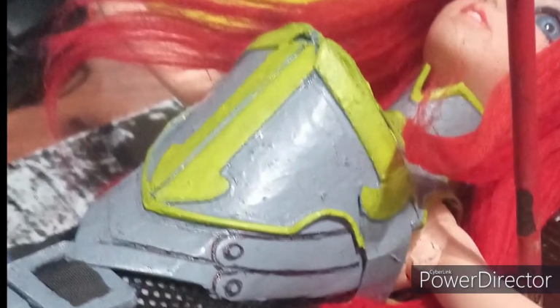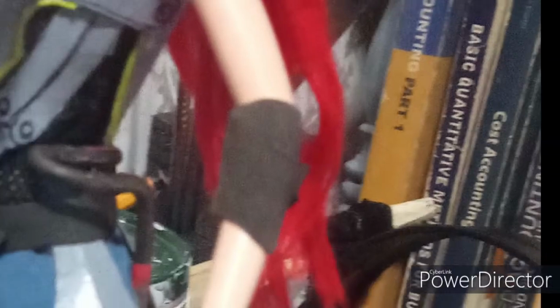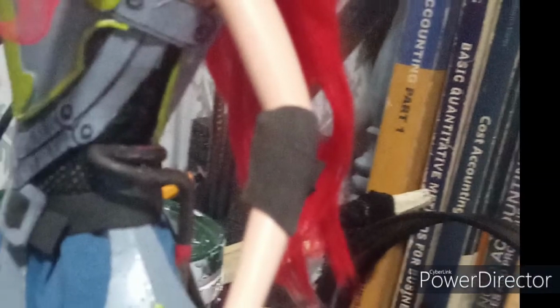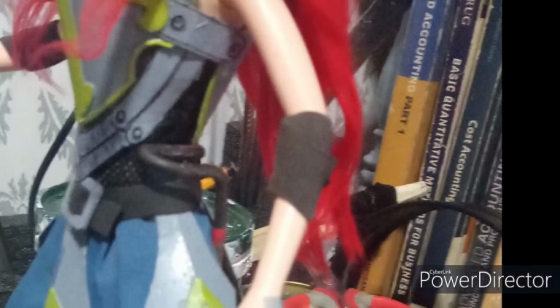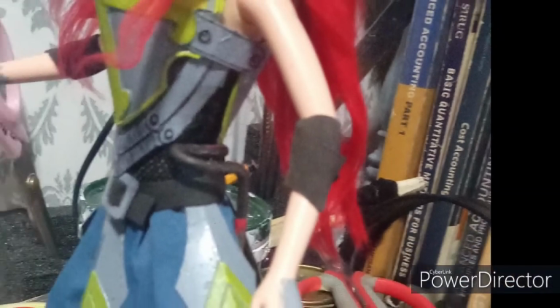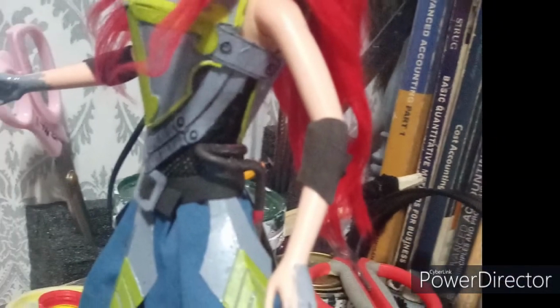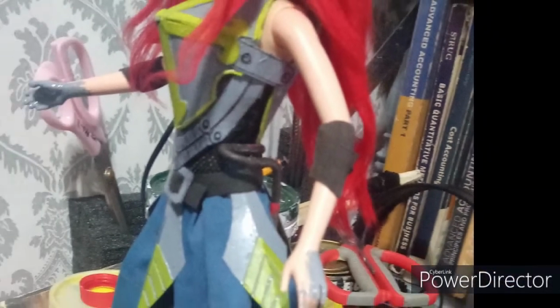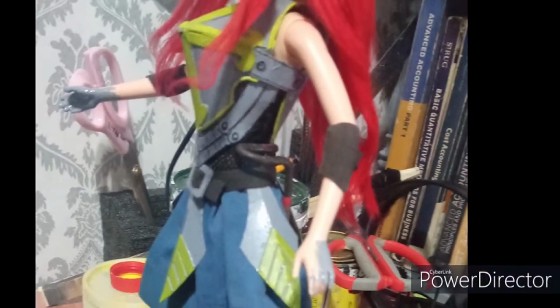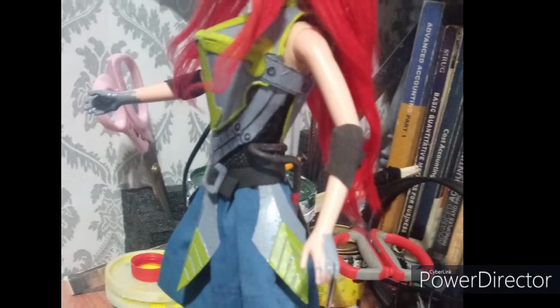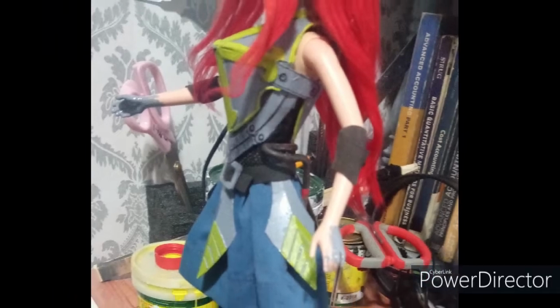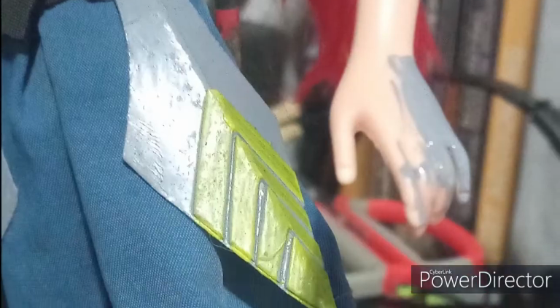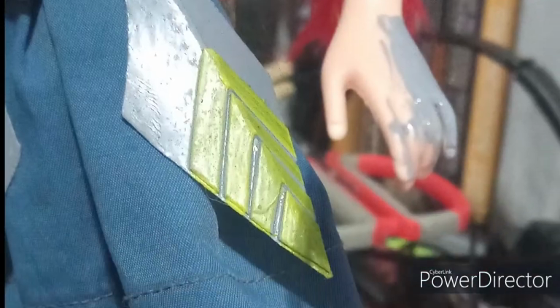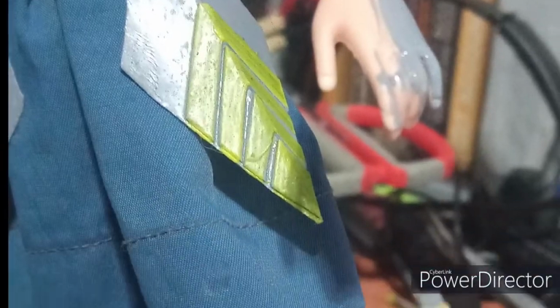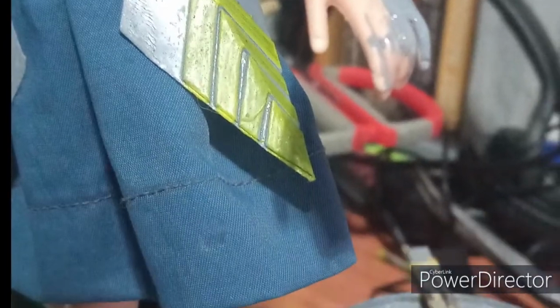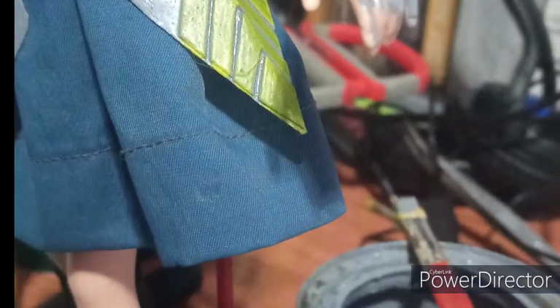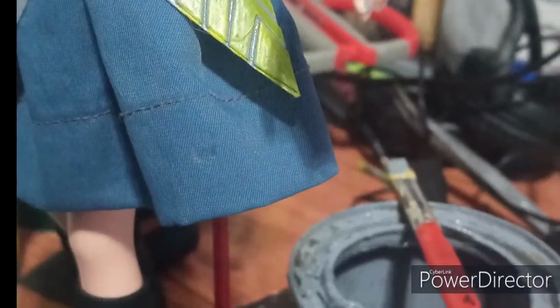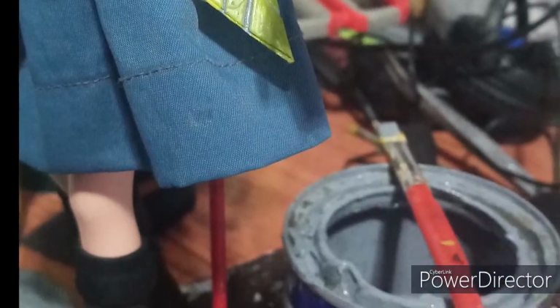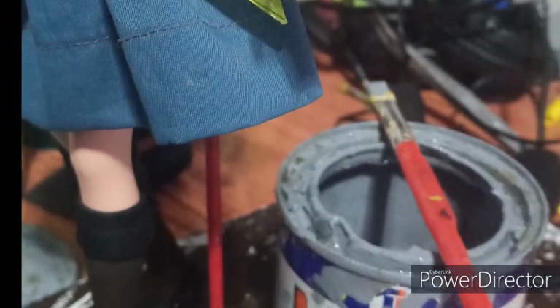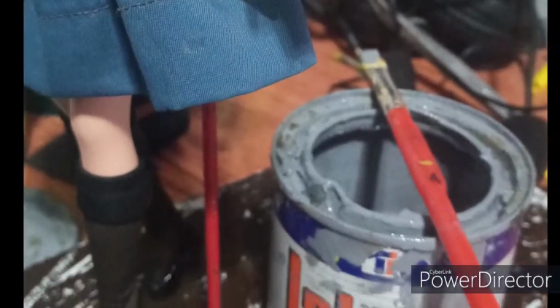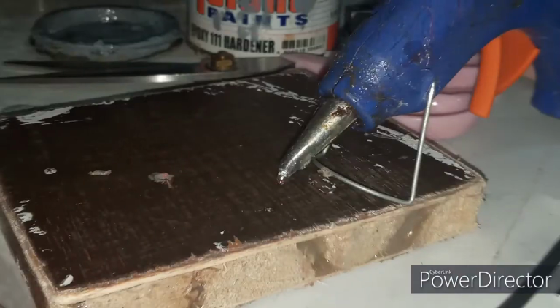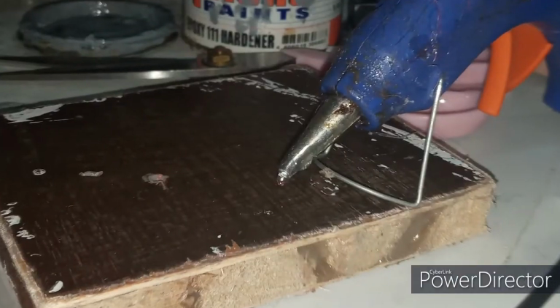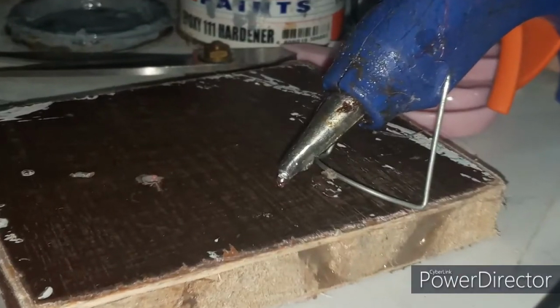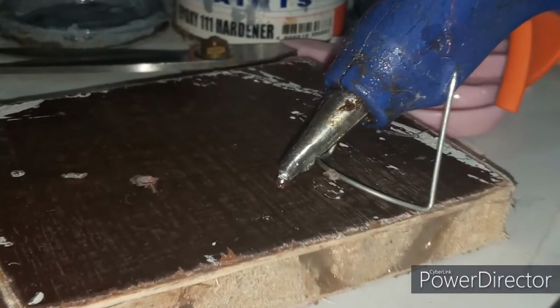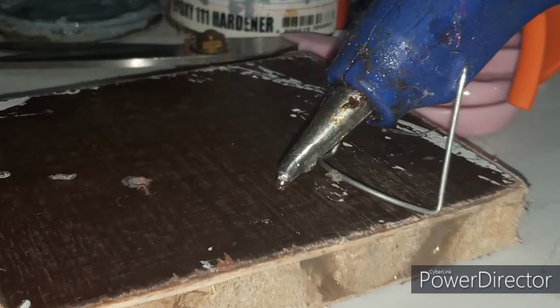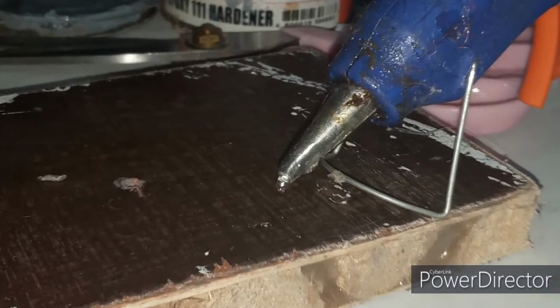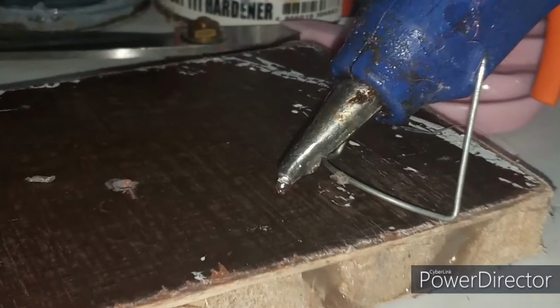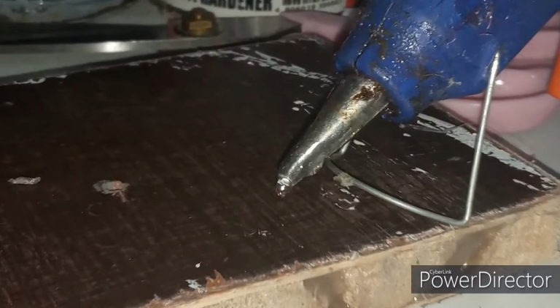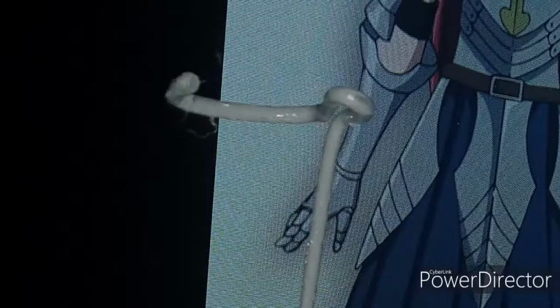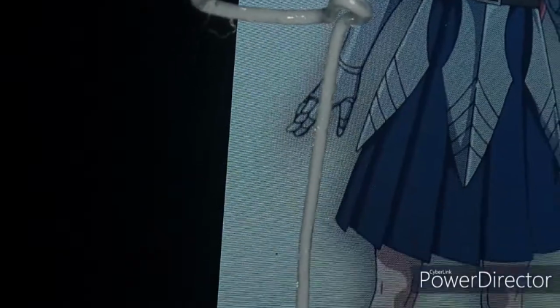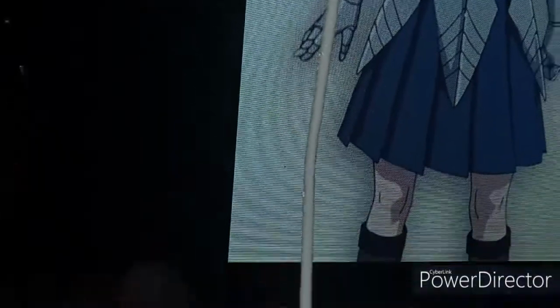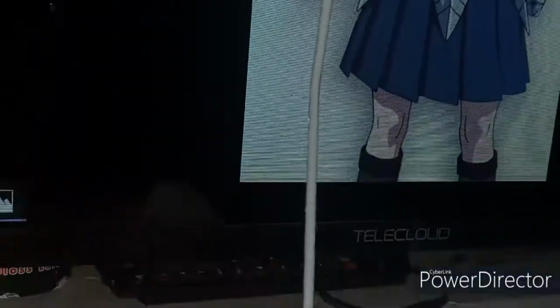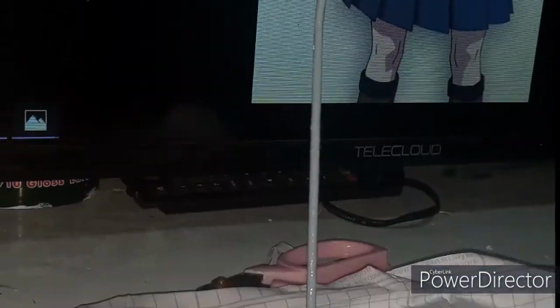For the elbow, I used a strip of stretch fabric and also painted the hands to look like gloves. For the stand, I used a plywood base and a metal hanger.